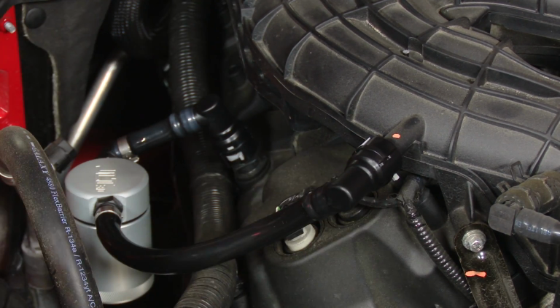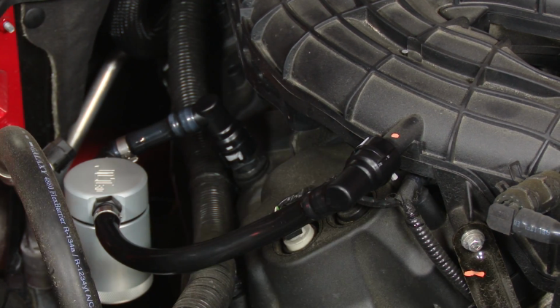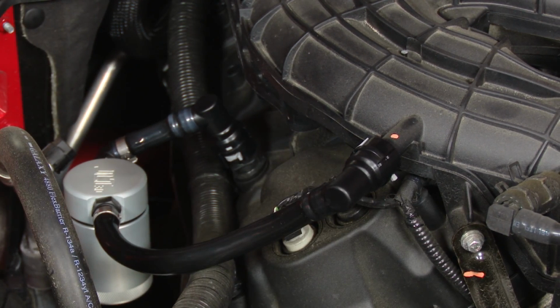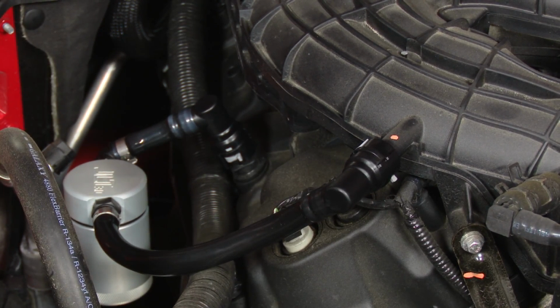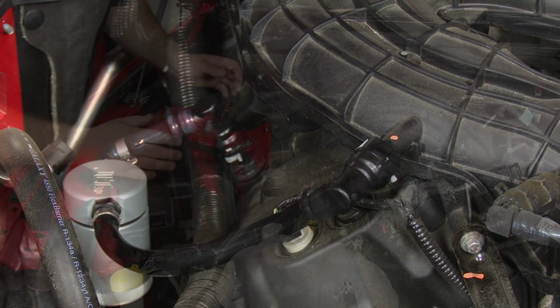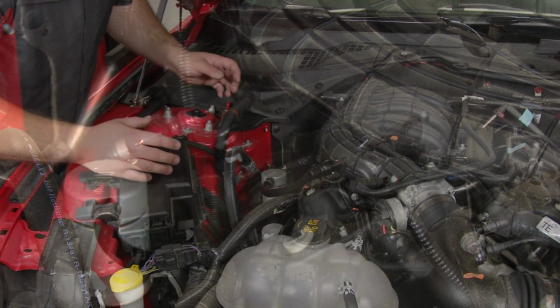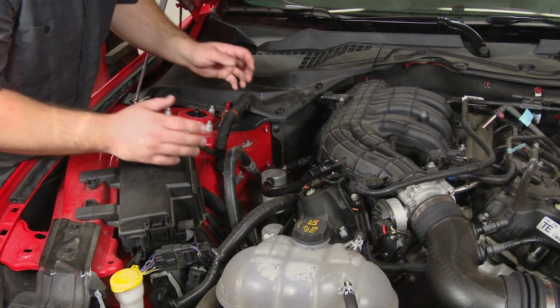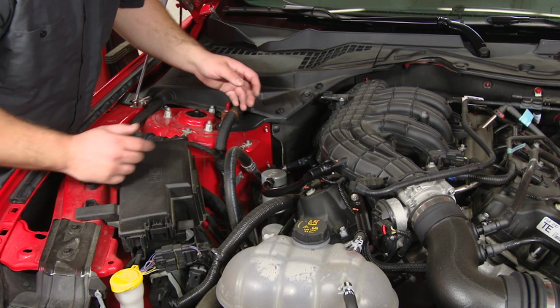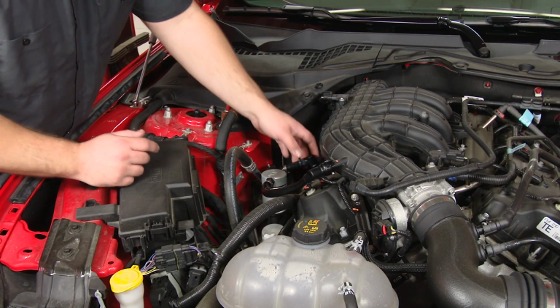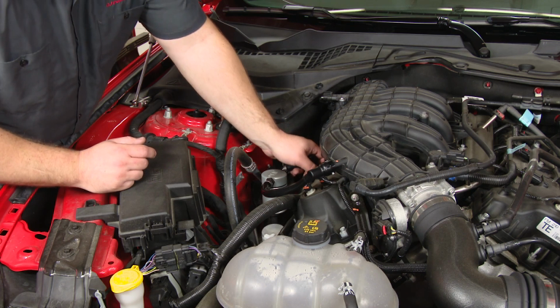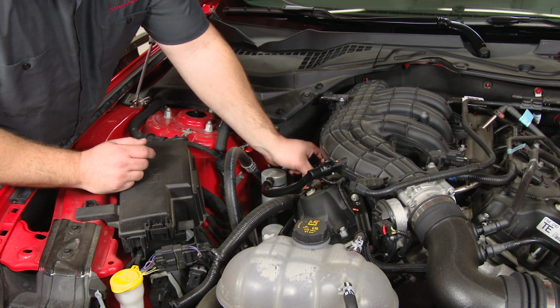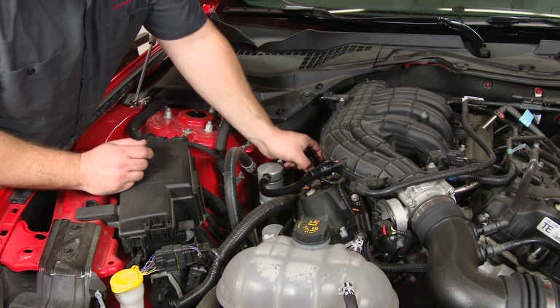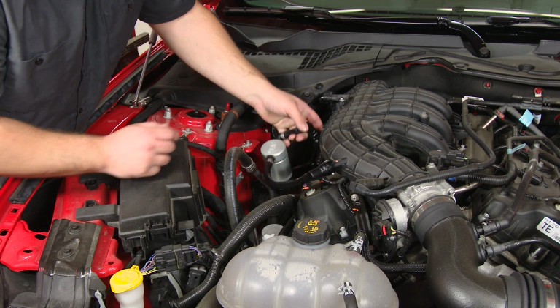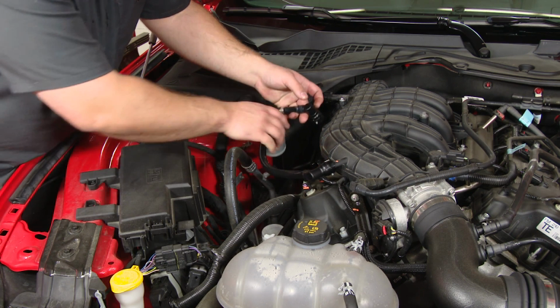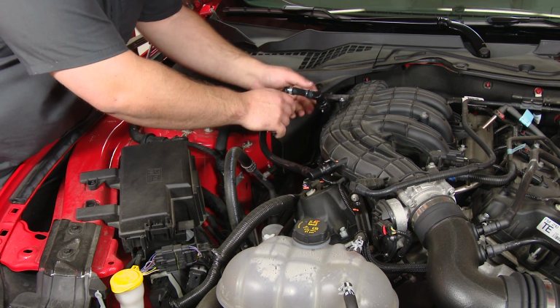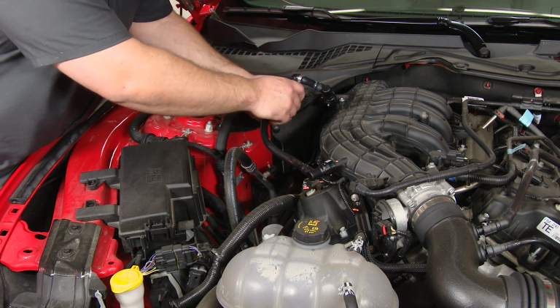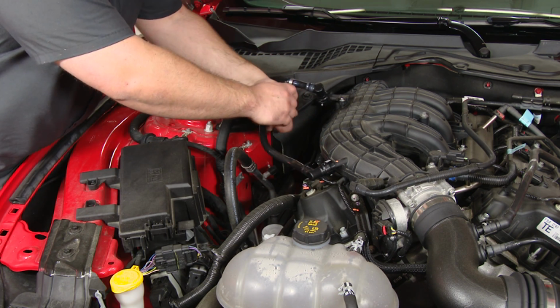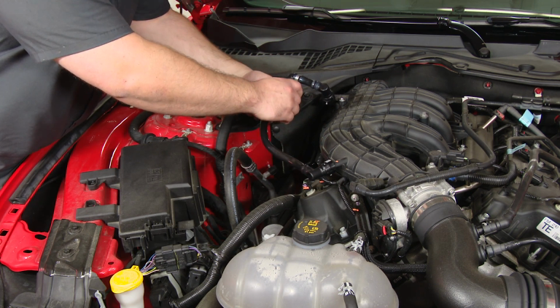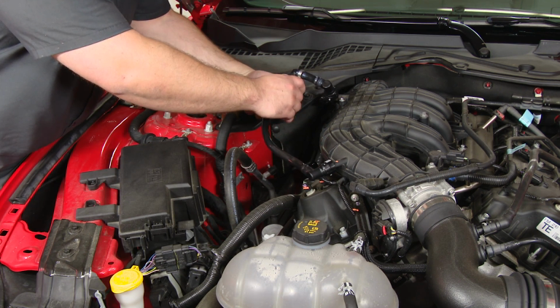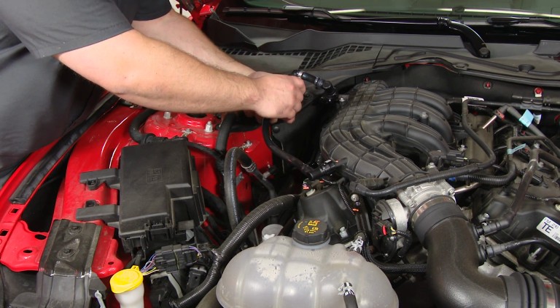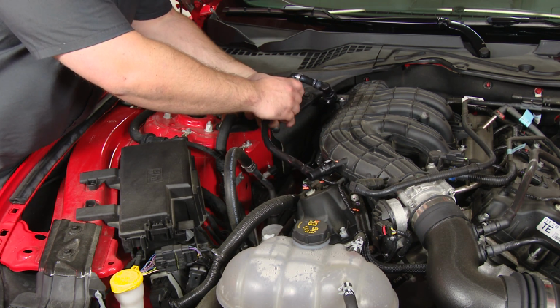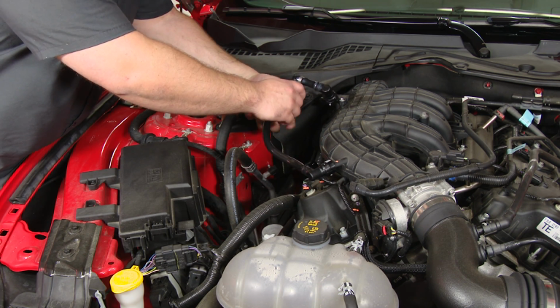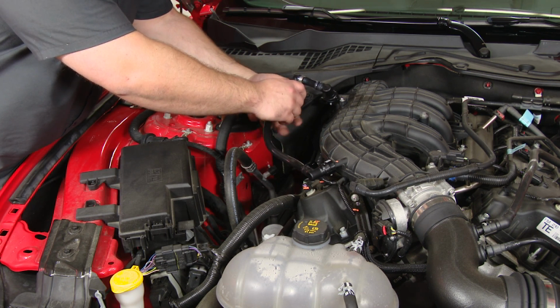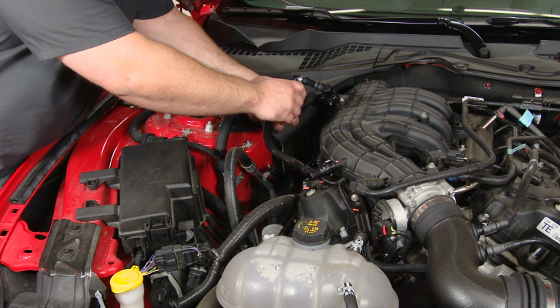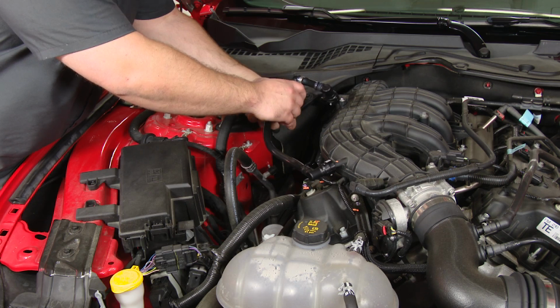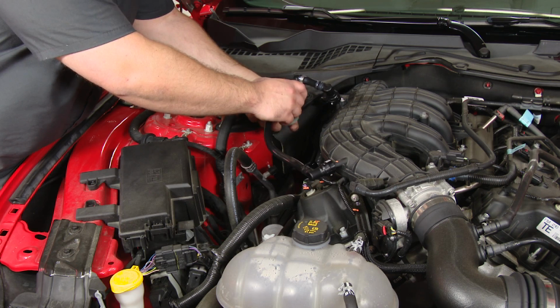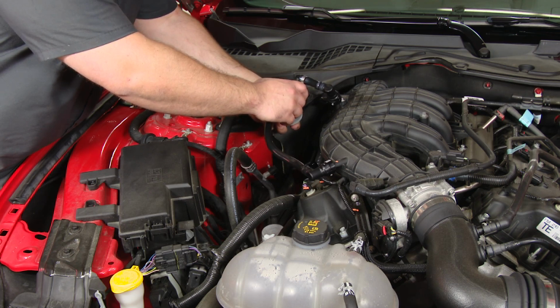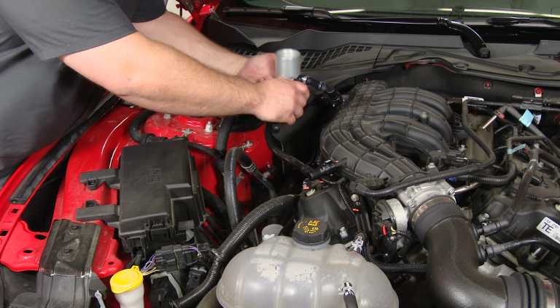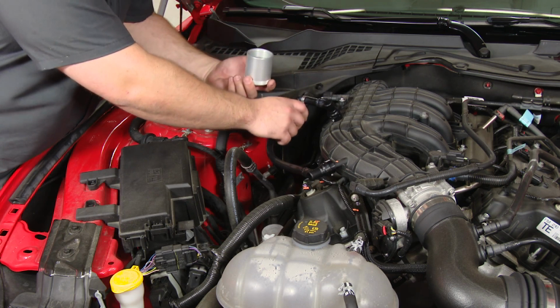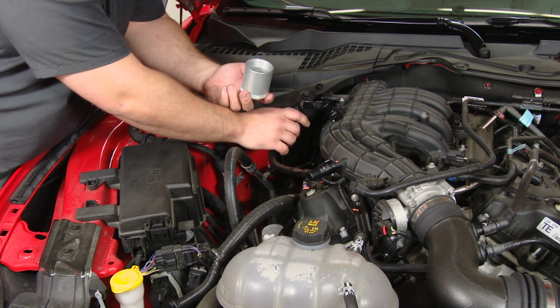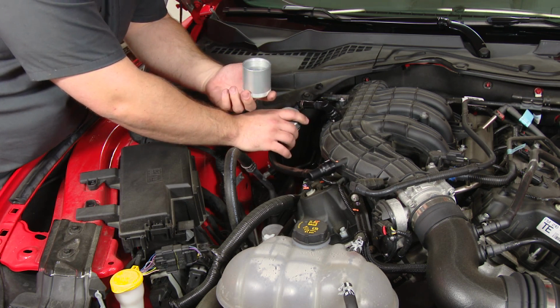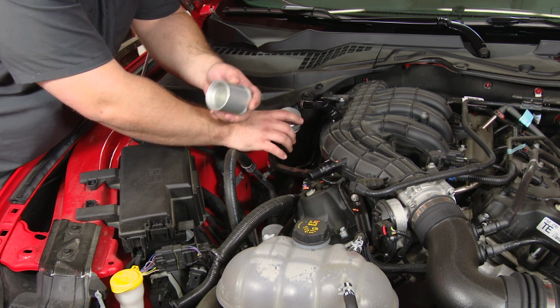Now your installation is finished. When you need to empty the oil separator, just undo this tab, twist off the bottom of the can, and dispose of the fluid properly.